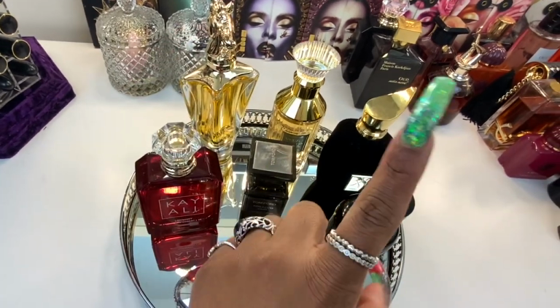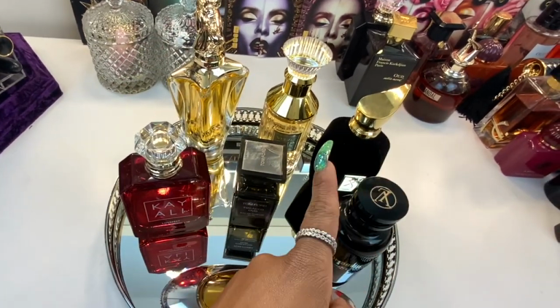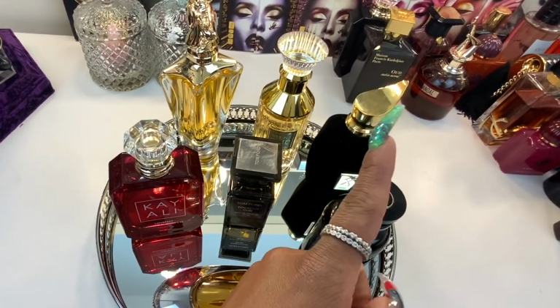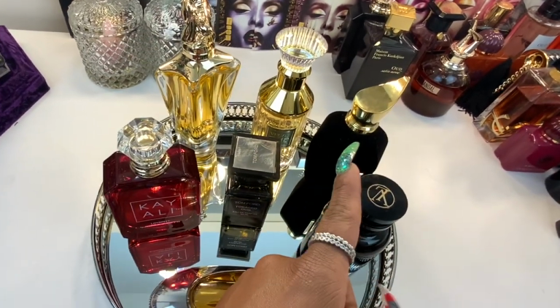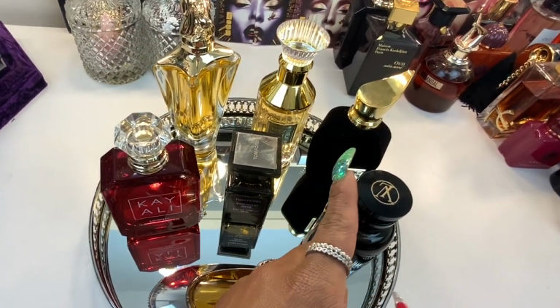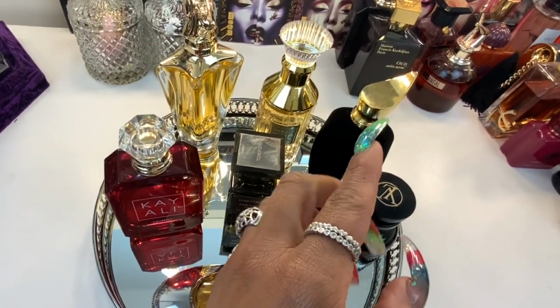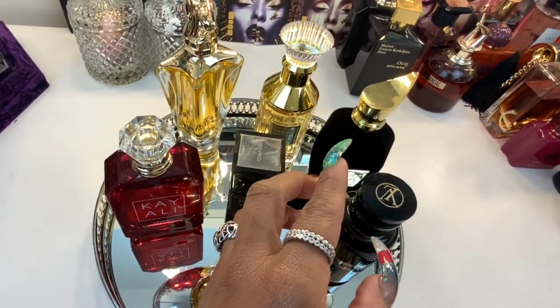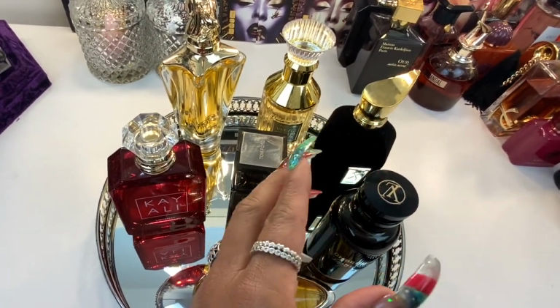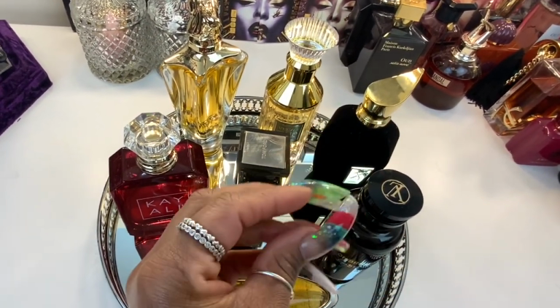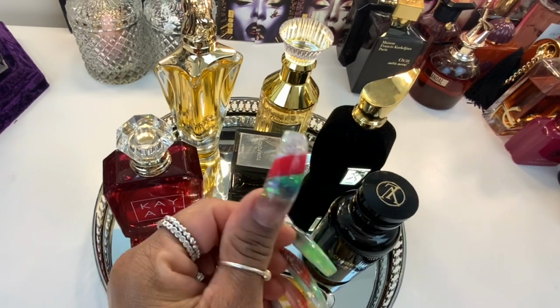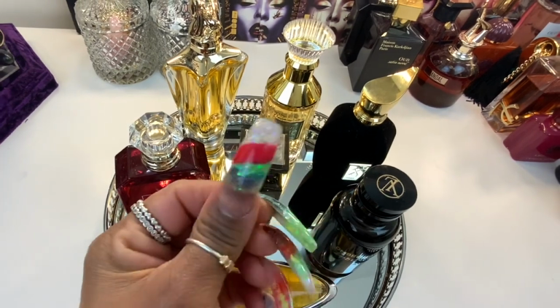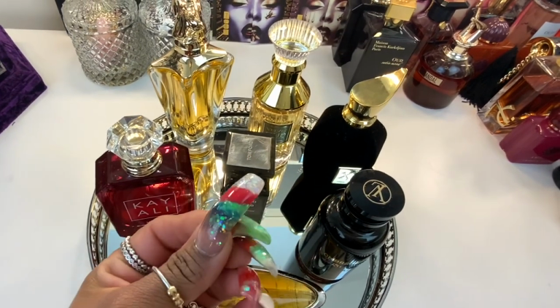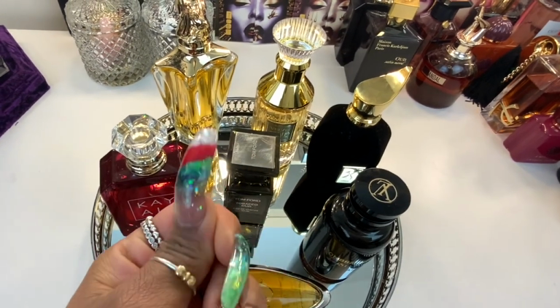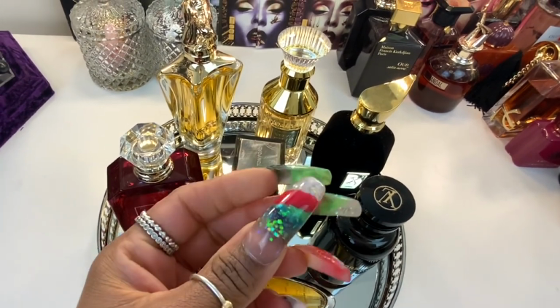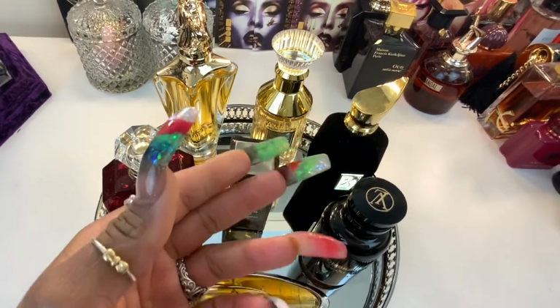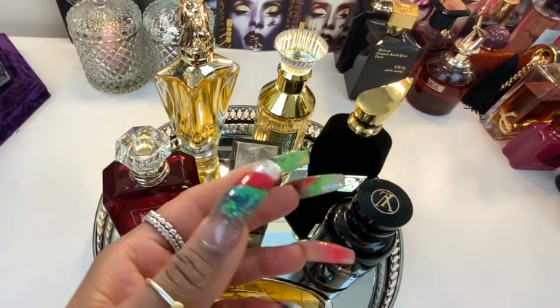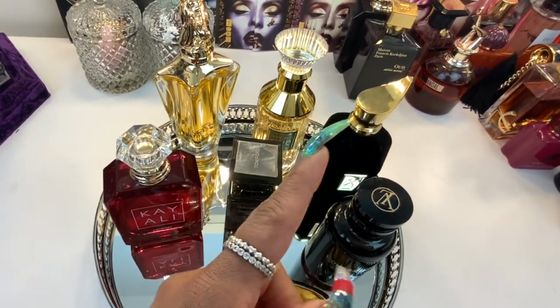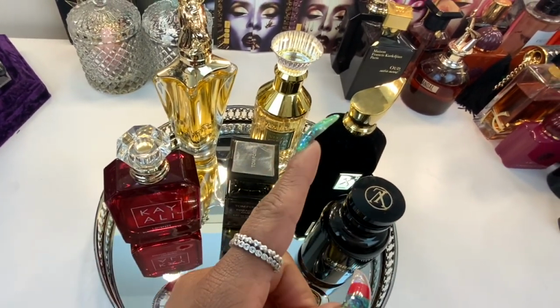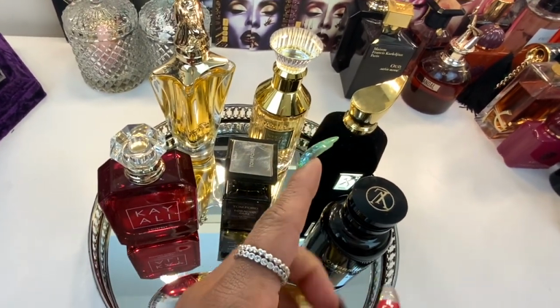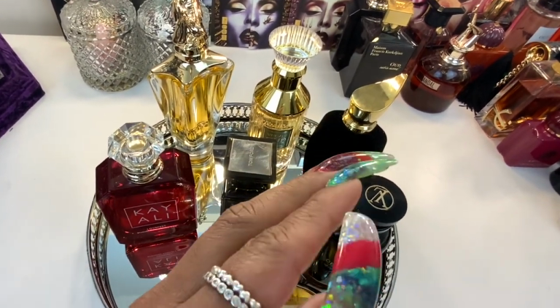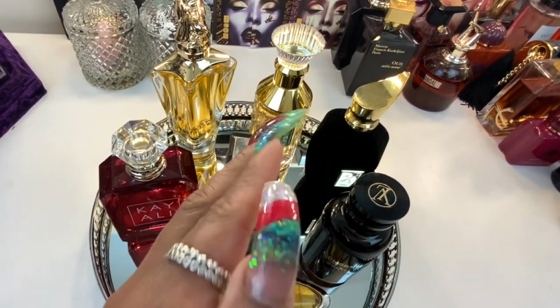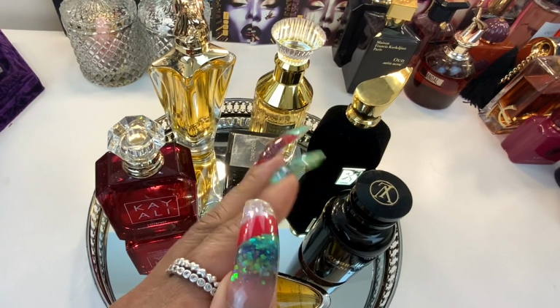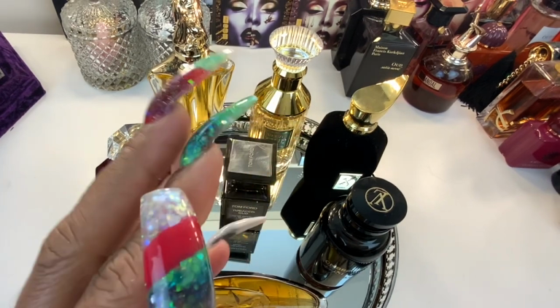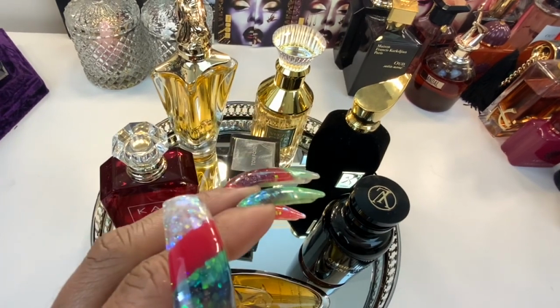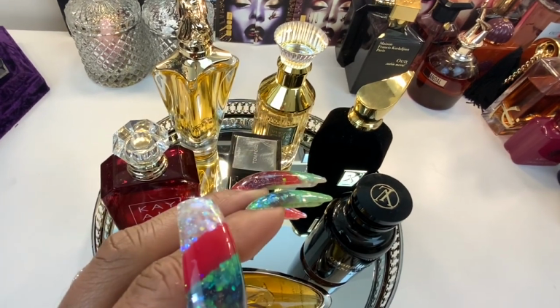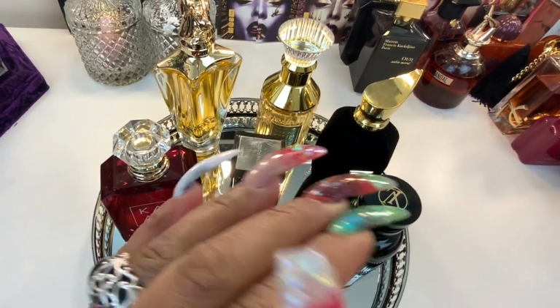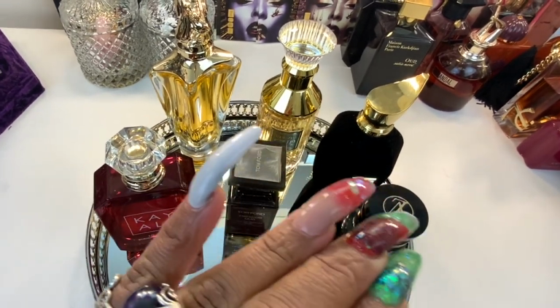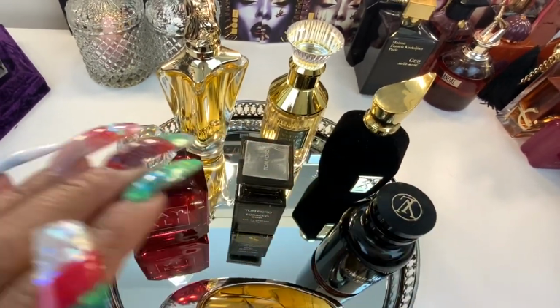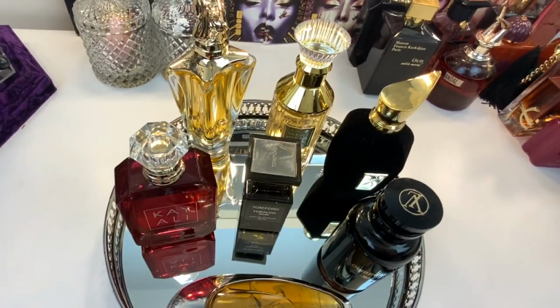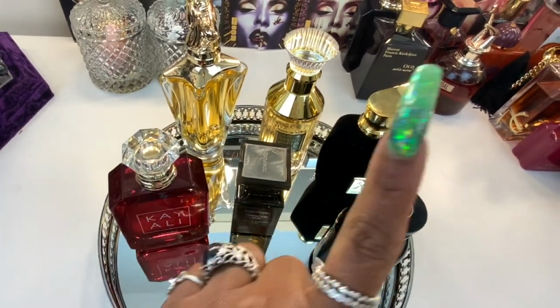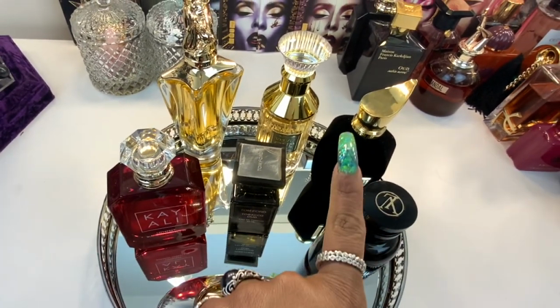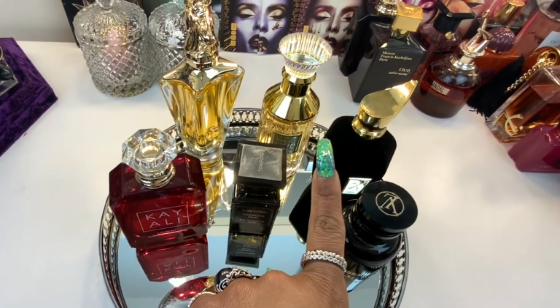I wore this baby. This one was really nice. It's a soft floral fragrance. It's warm and it's an ambery floral scent. It kind of wears very well. It's kind of like a low vibration type of scent, so I definitely love that.